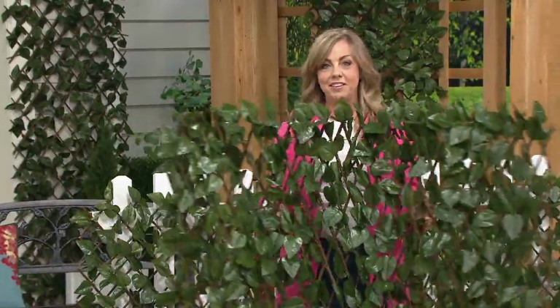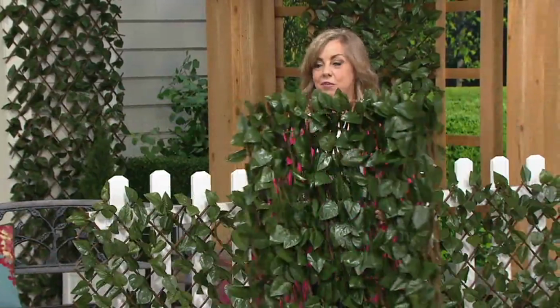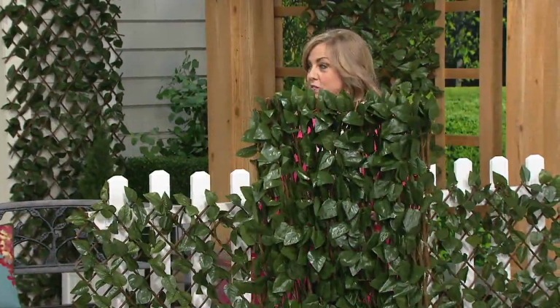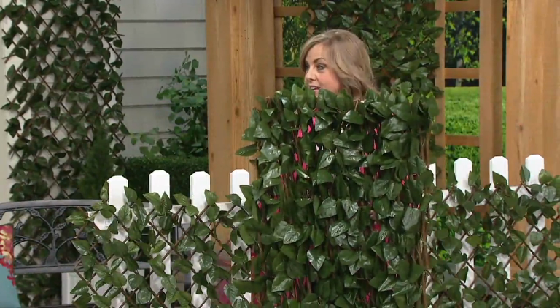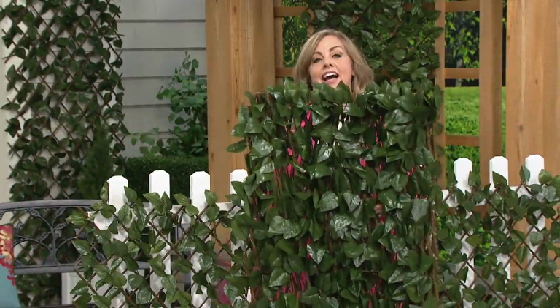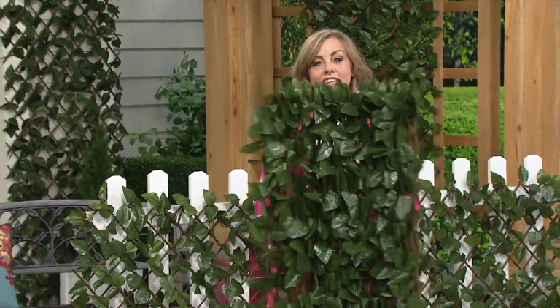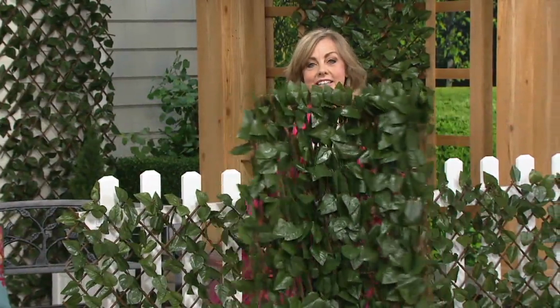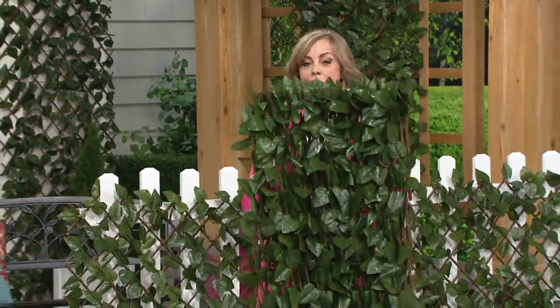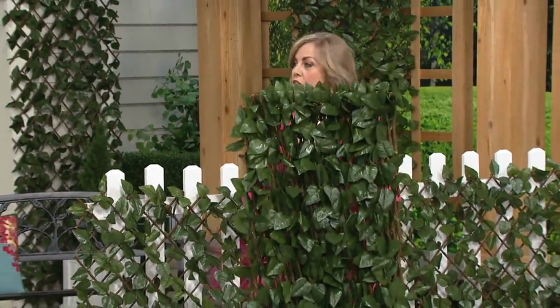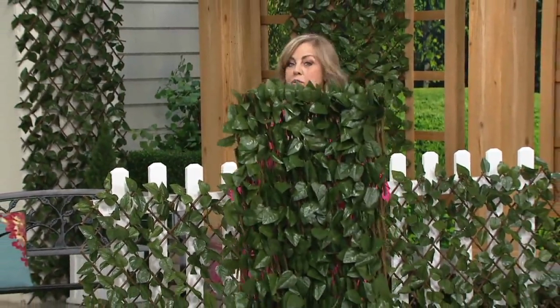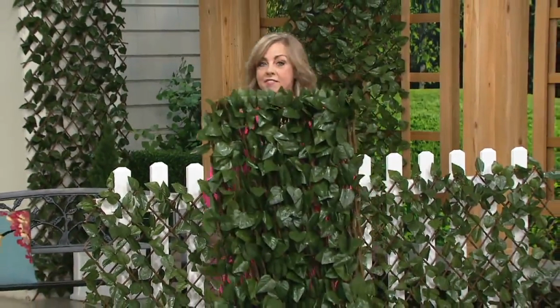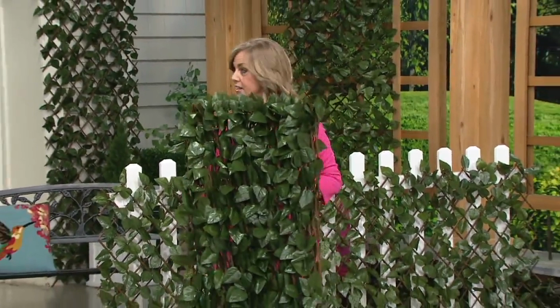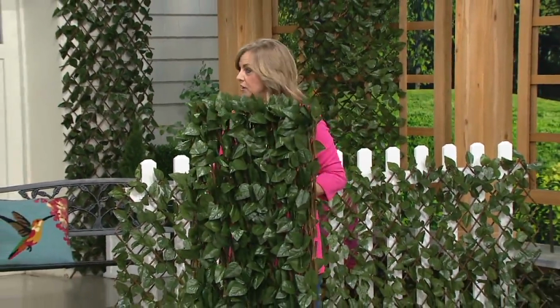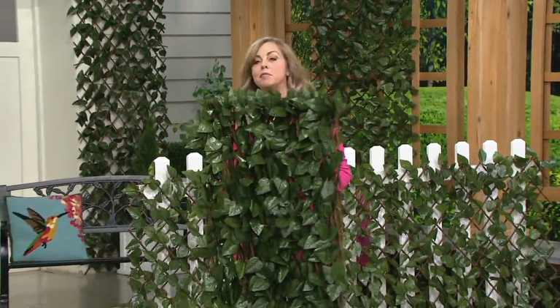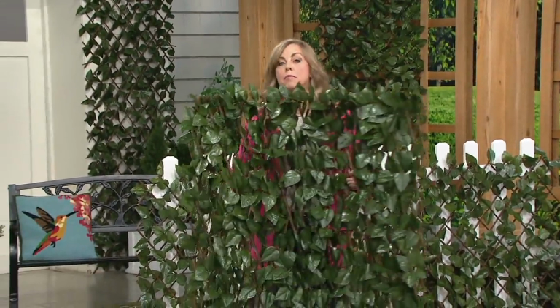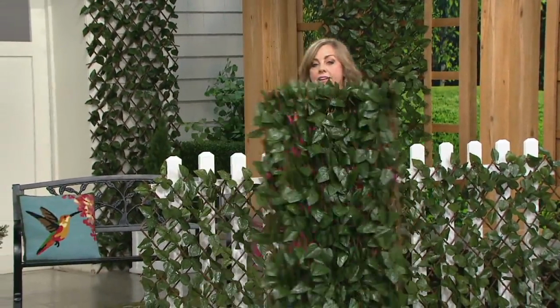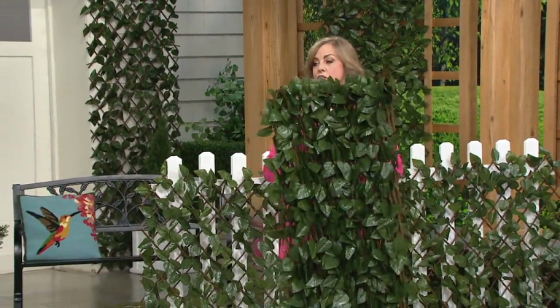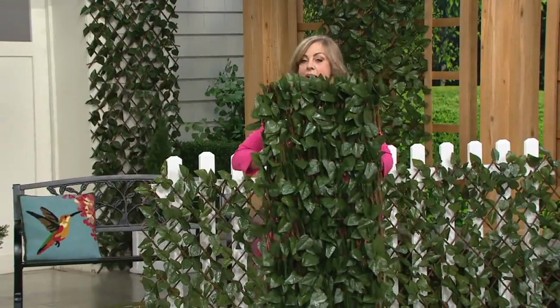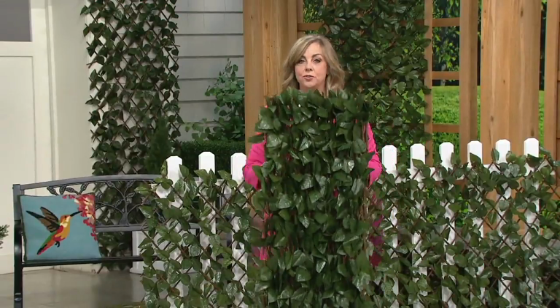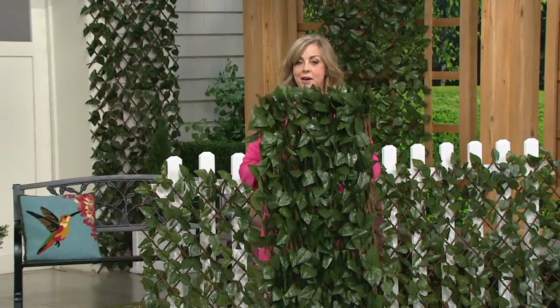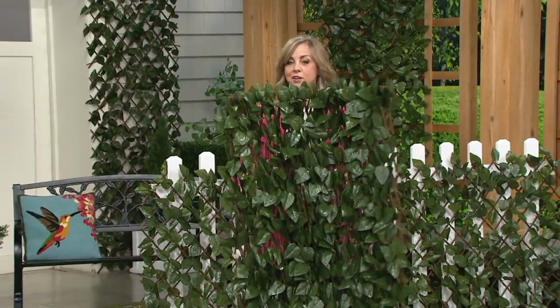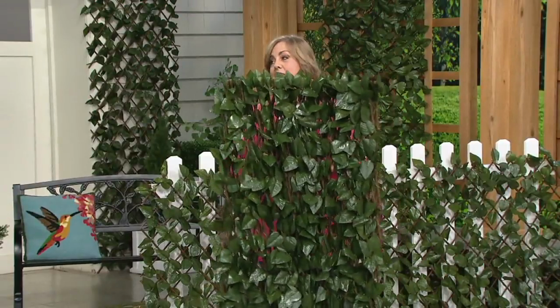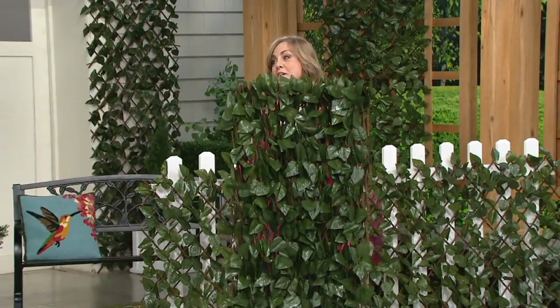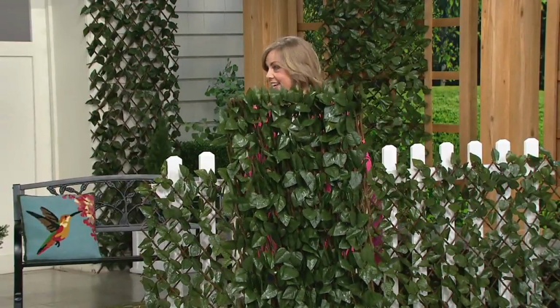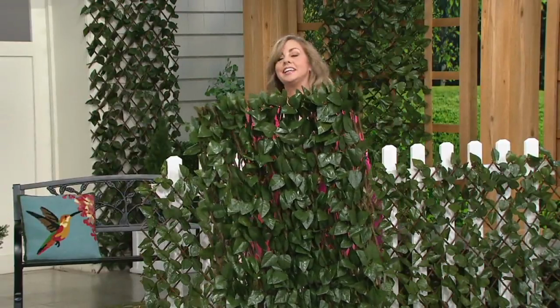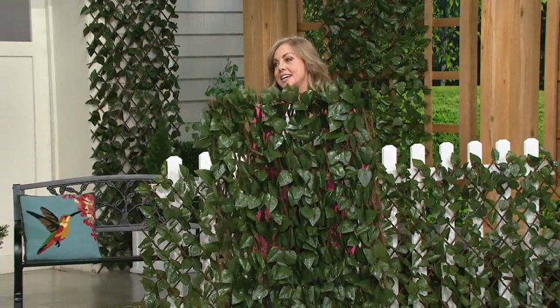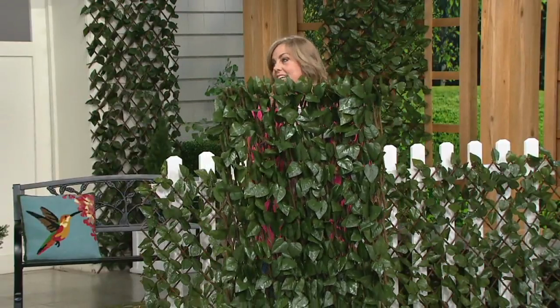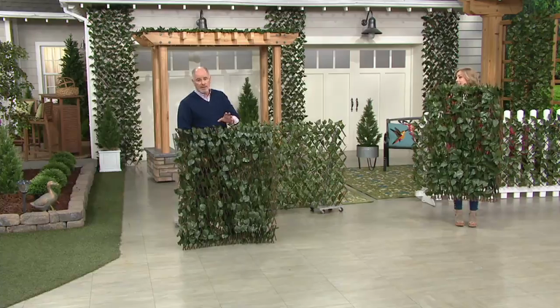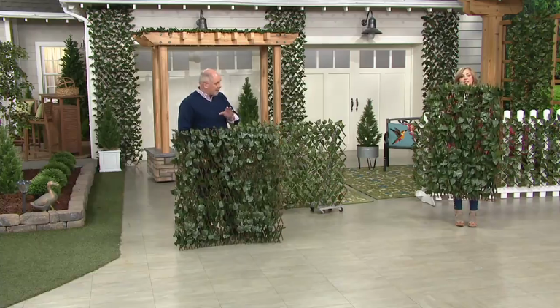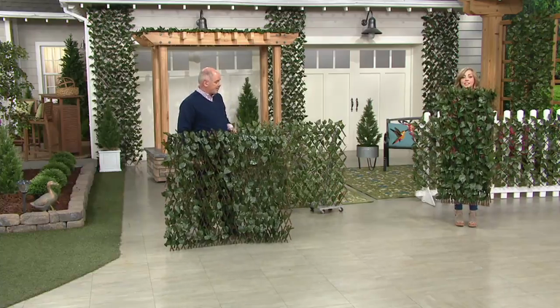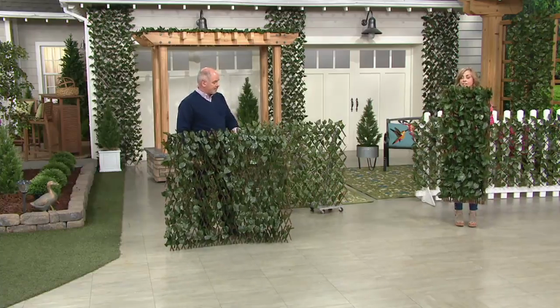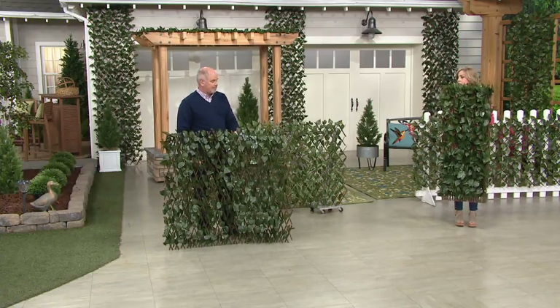Compass Home is a brand we carry exclusively at QVC. We love the design team — we first started out with one of these six years ago and everybody wanted more than one. So now we package two in the same box, which is cheaper for the consumer. You can use these inside or outside for all those great reasons.